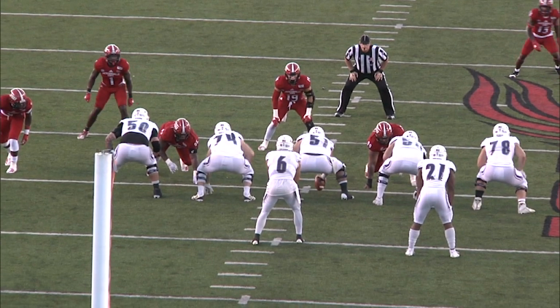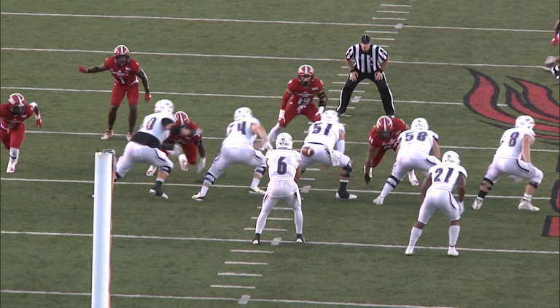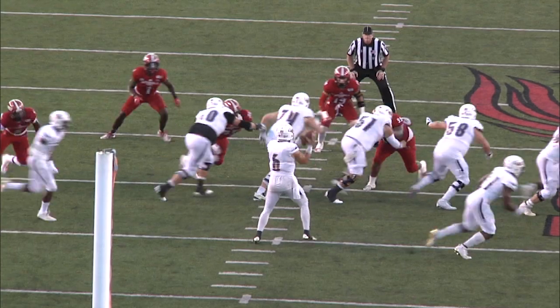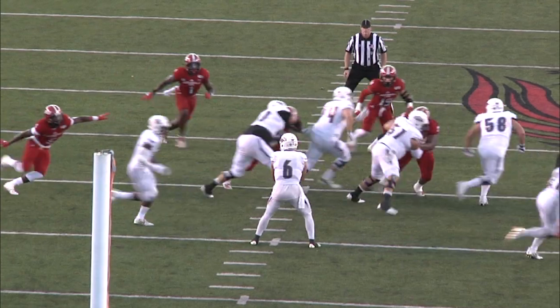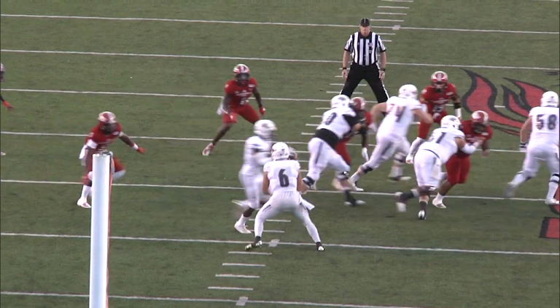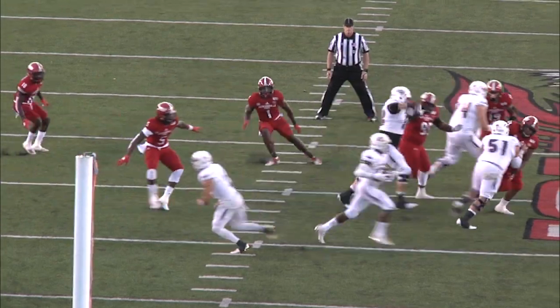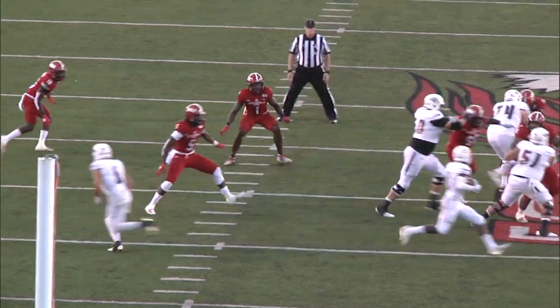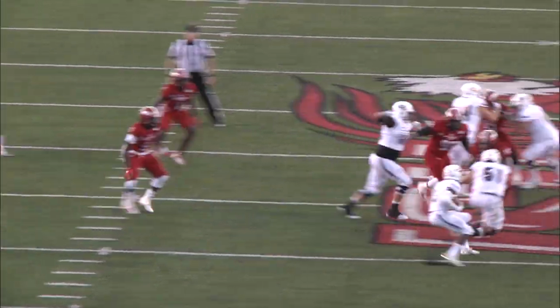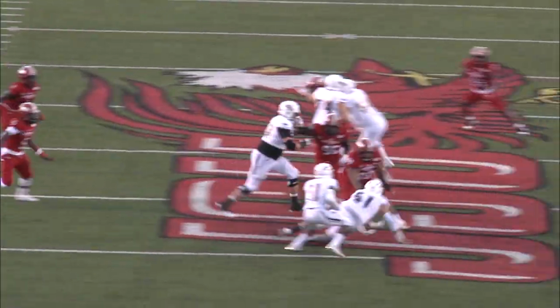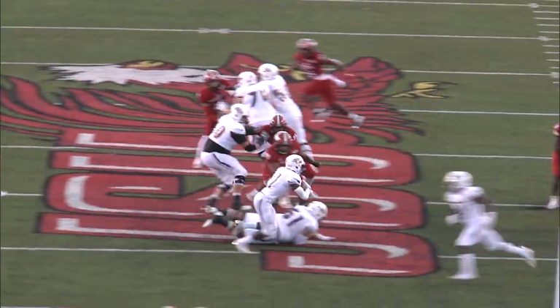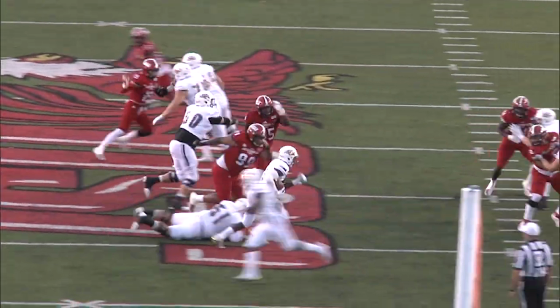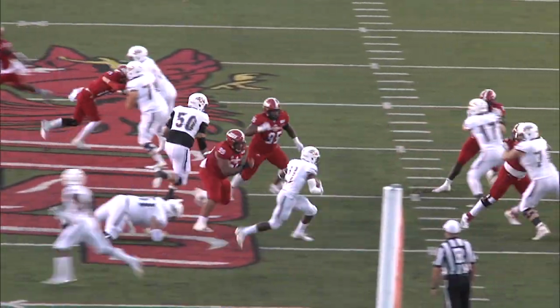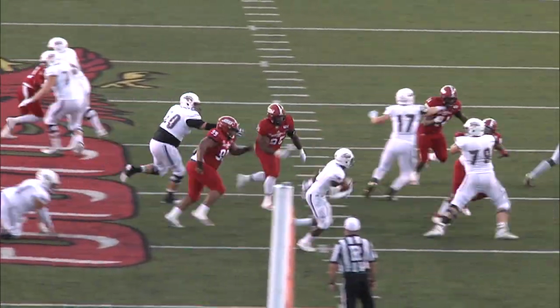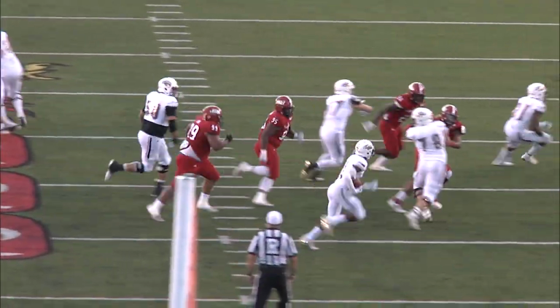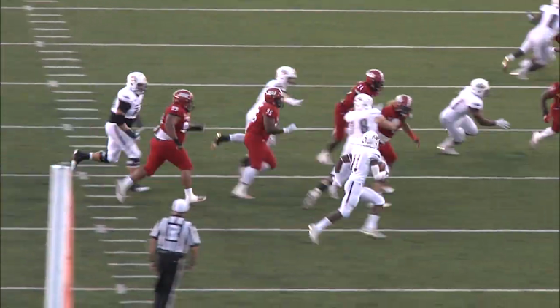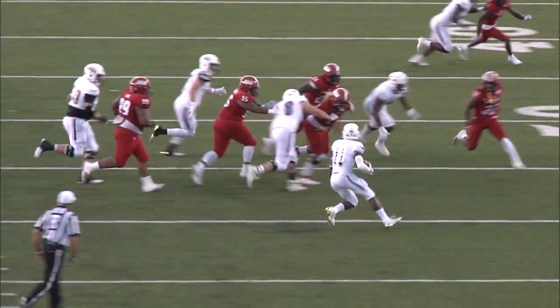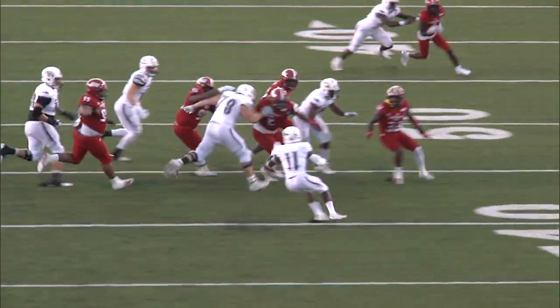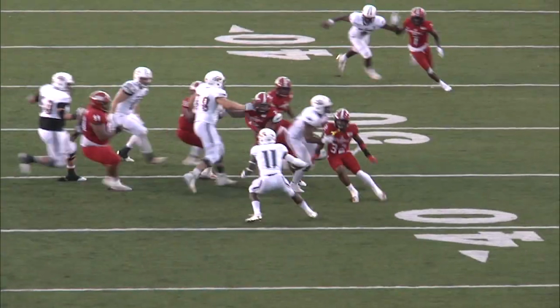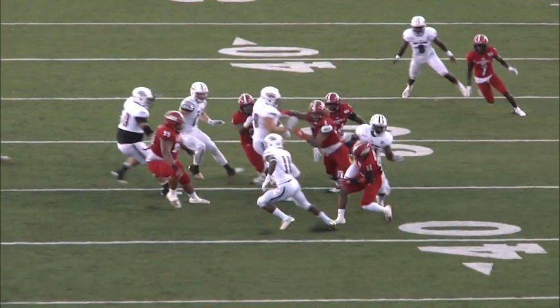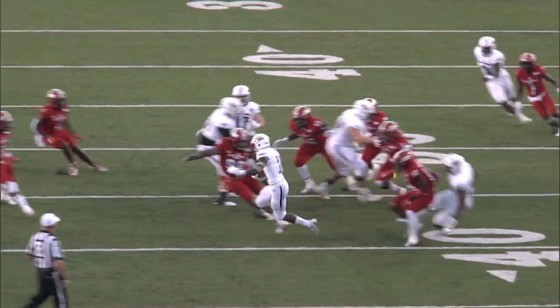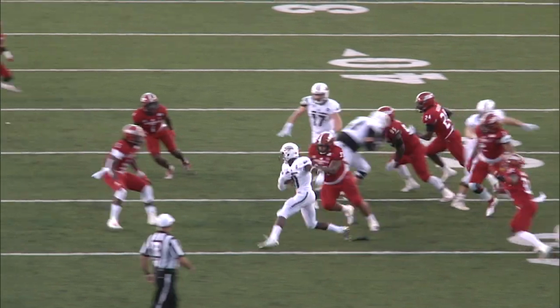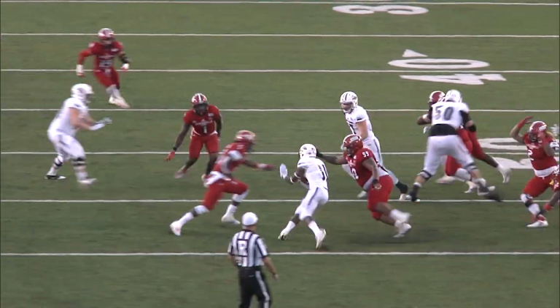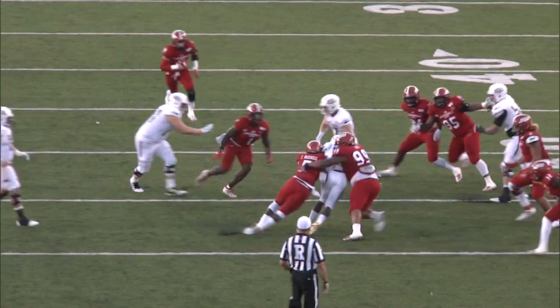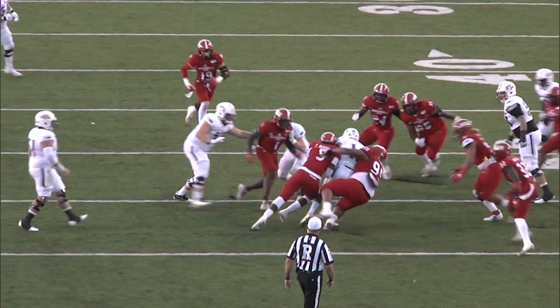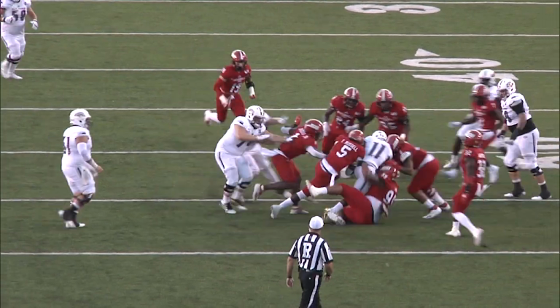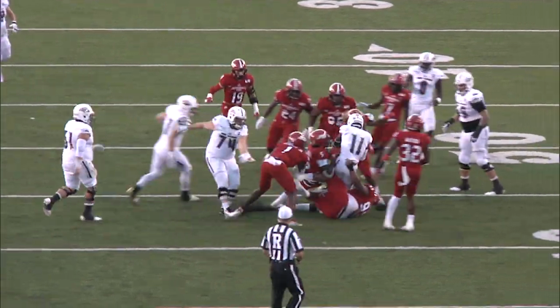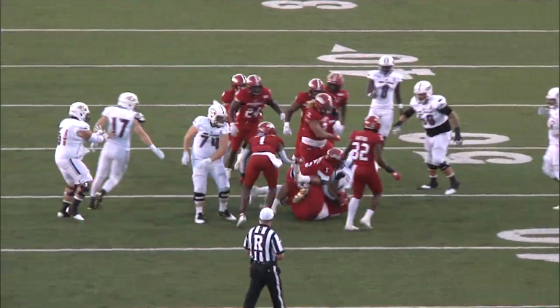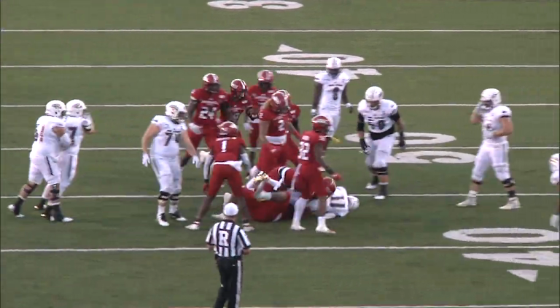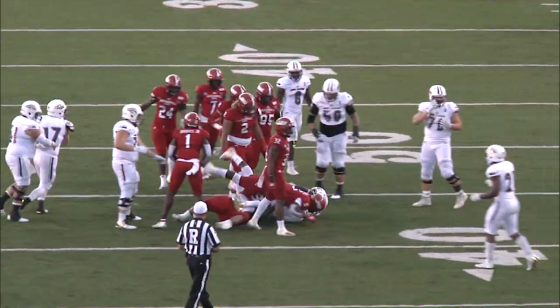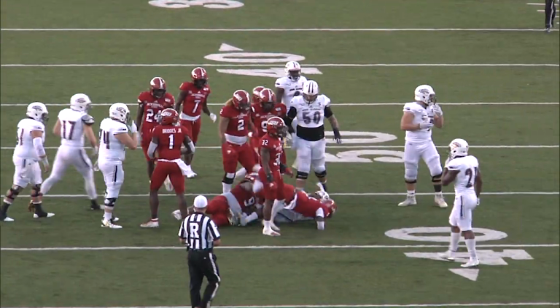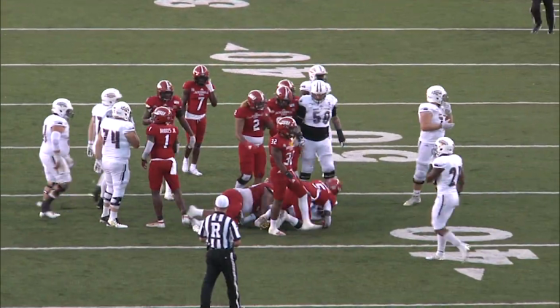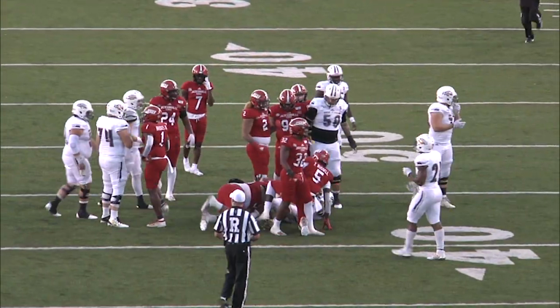North Alabama getting all their offensive production so far on the ground. Not a good idea trying to go east and west against this Gamecock defense.